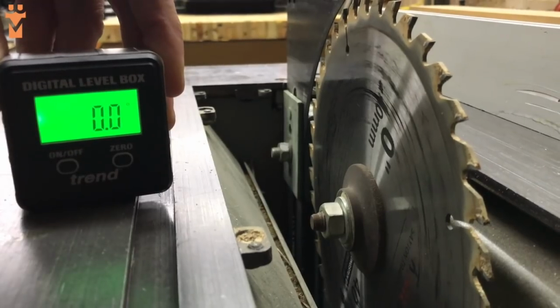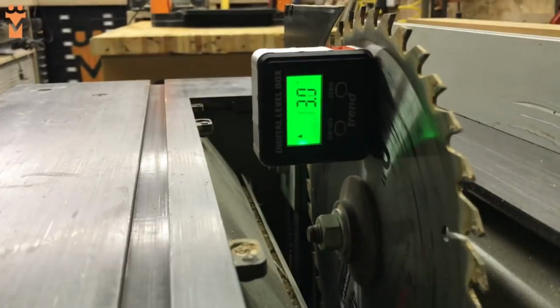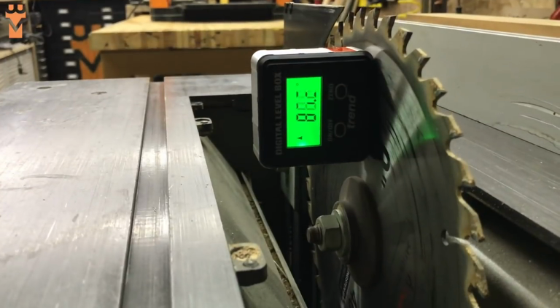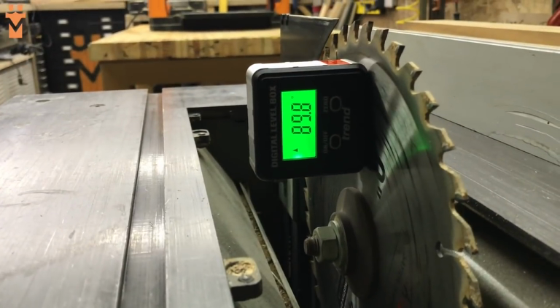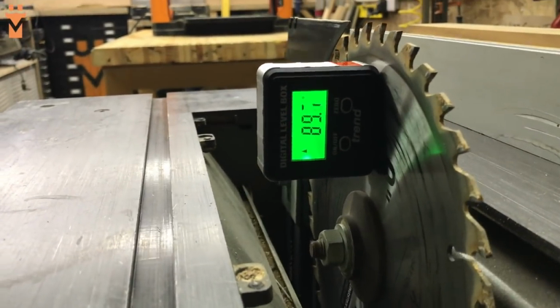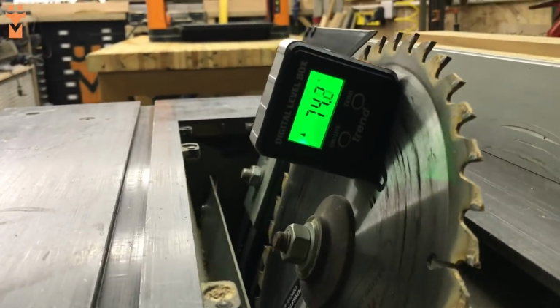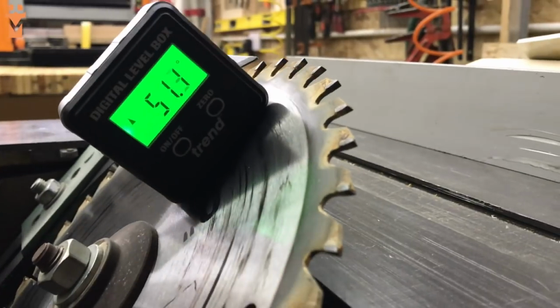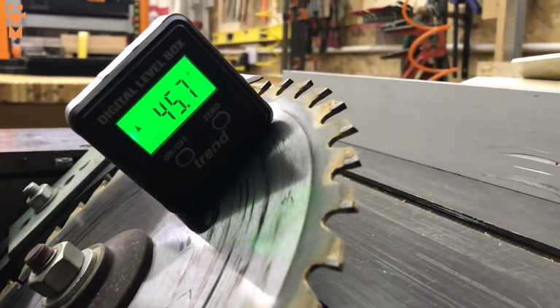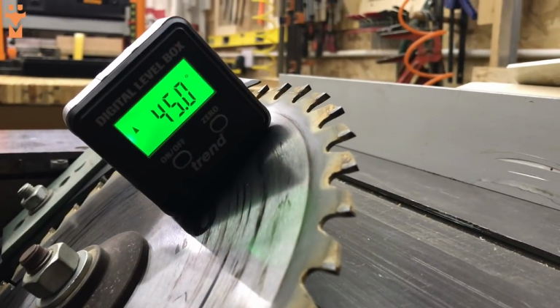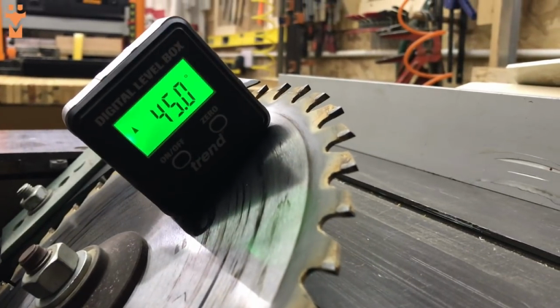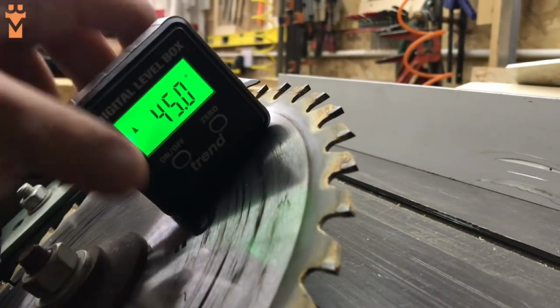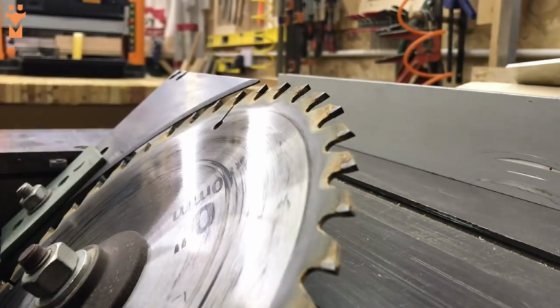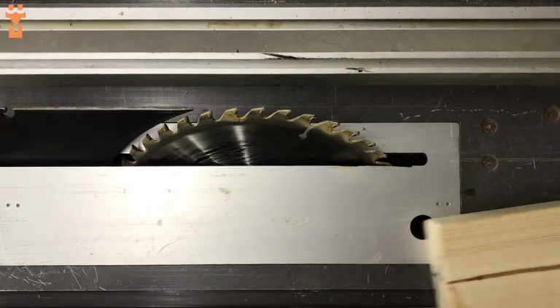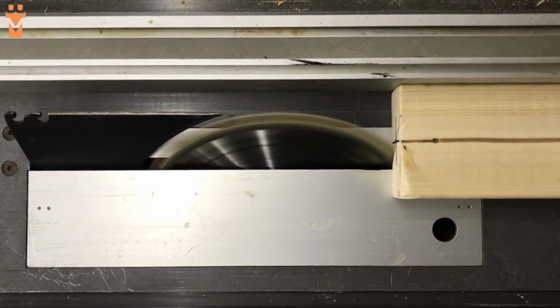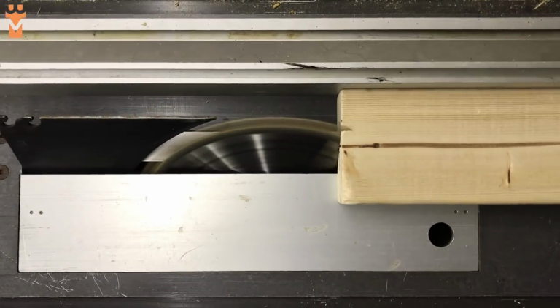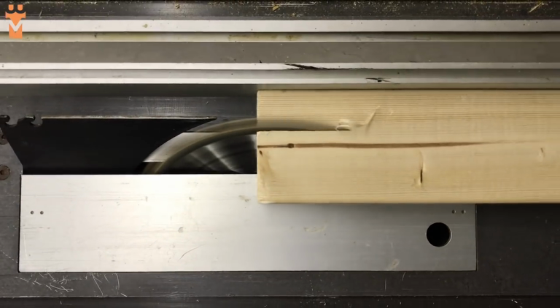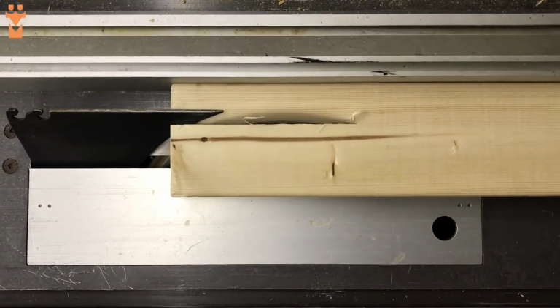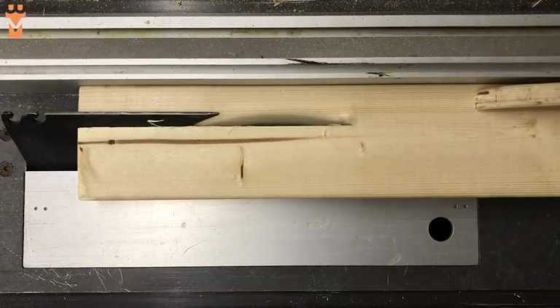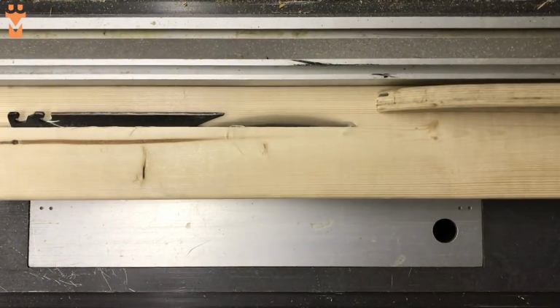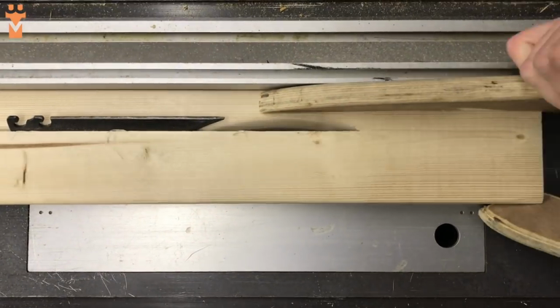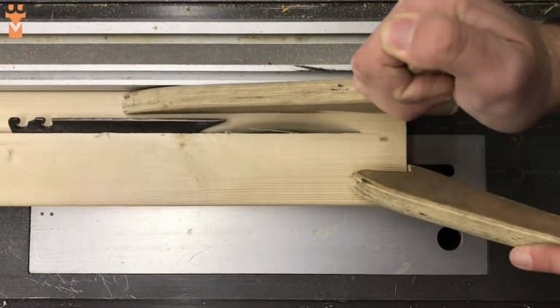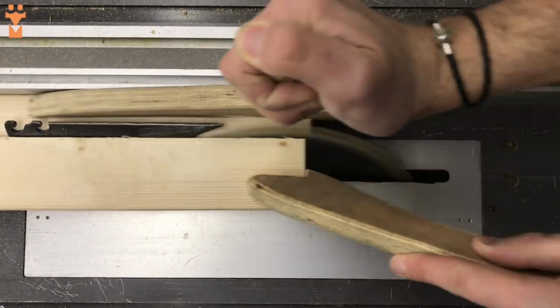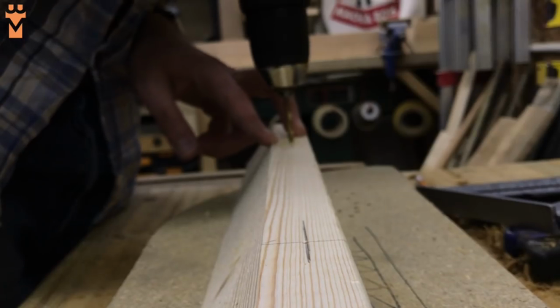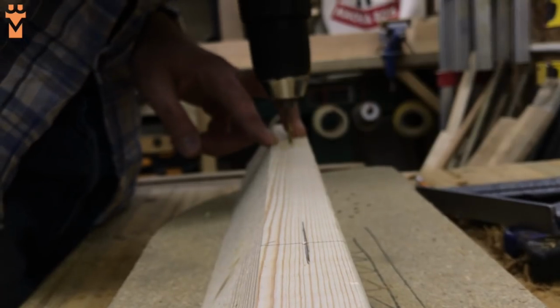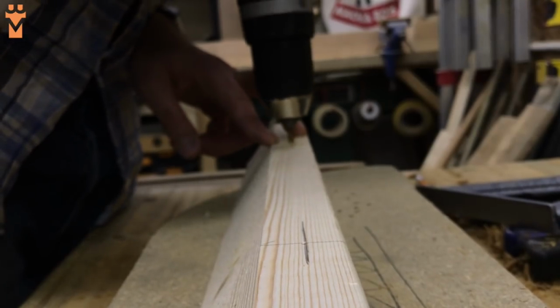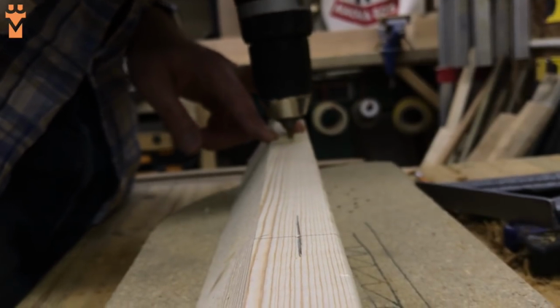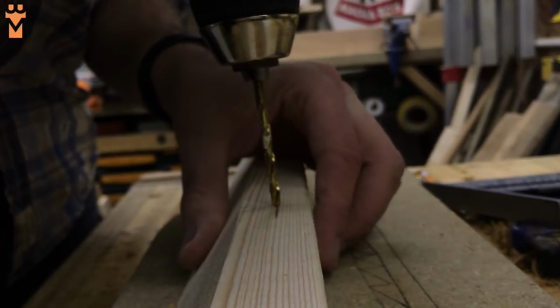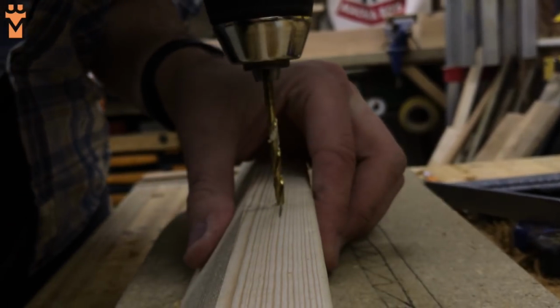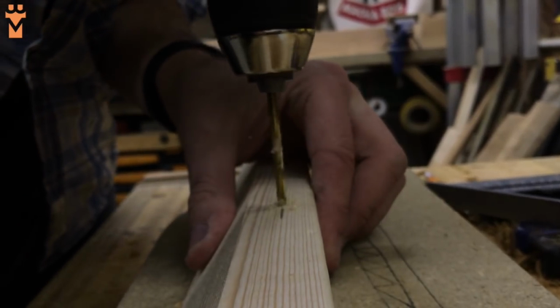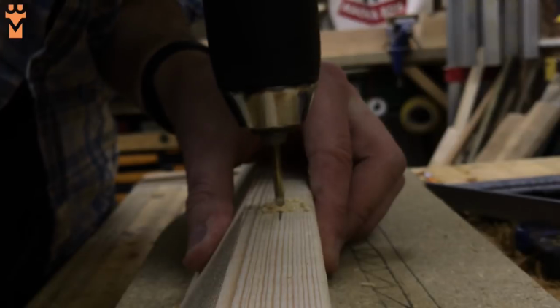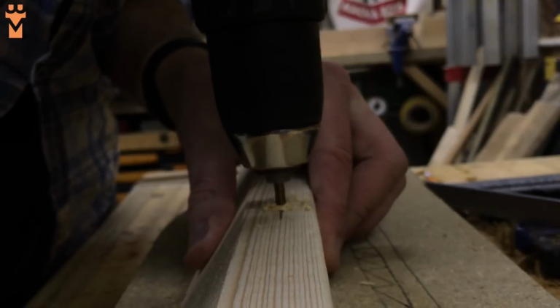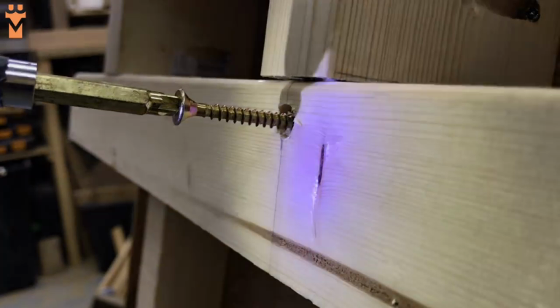While we had the table saw set up we took the opportunity to rip down and attach the cleat. By cutting it at a 45-degree angle and attaching one piece to the wall and the other to the rack, you create a simple and effective wall hanging method.